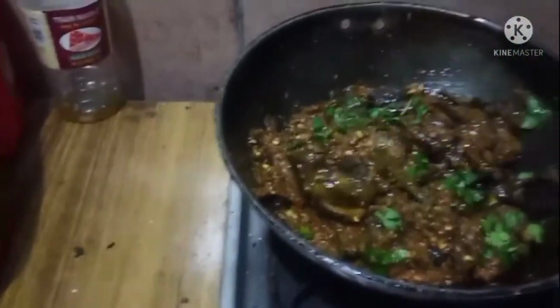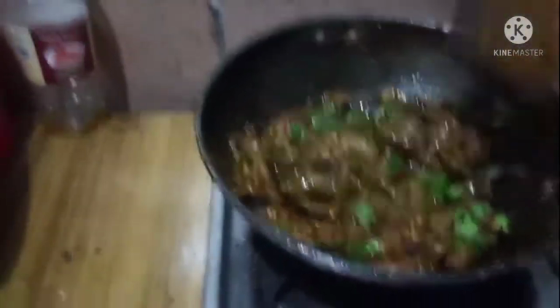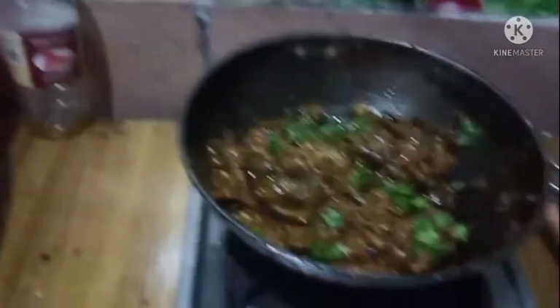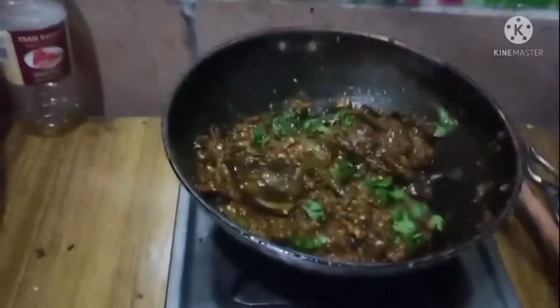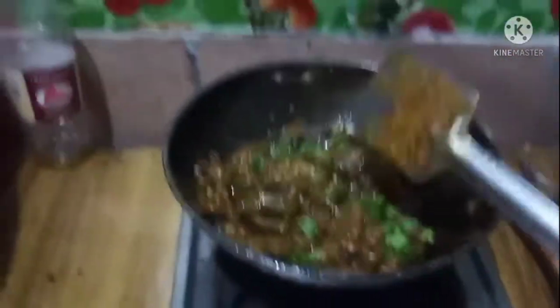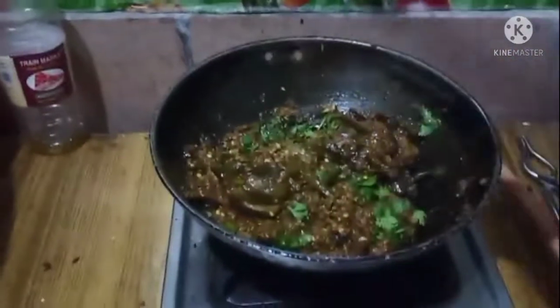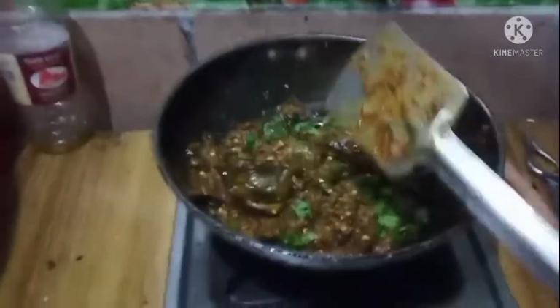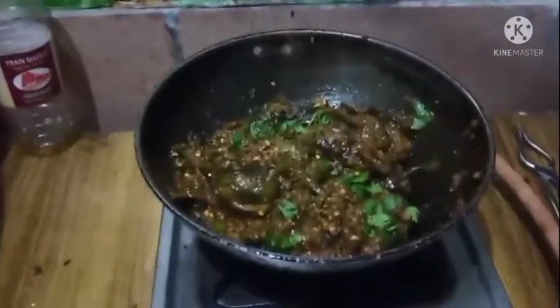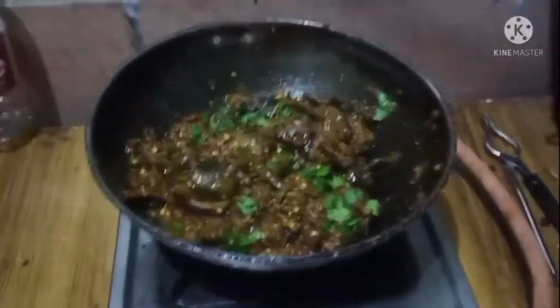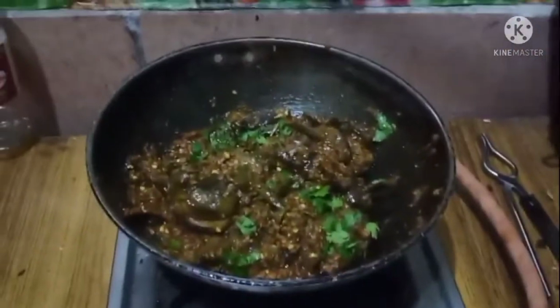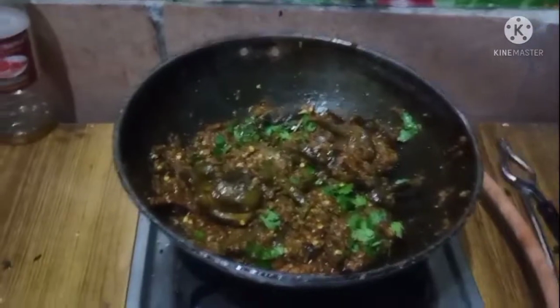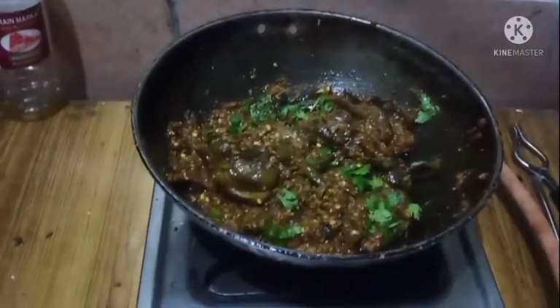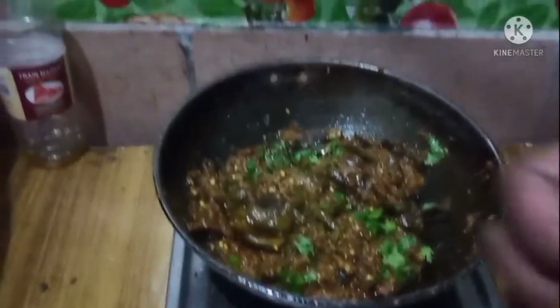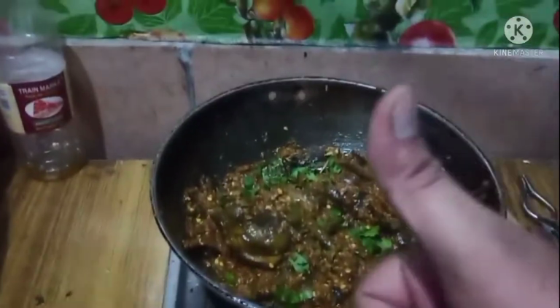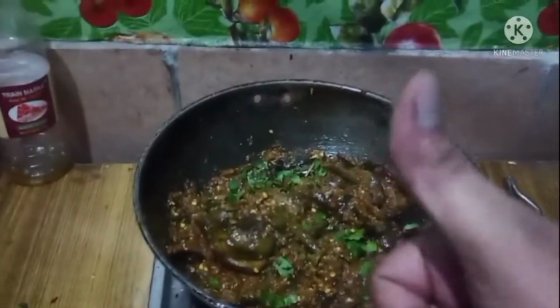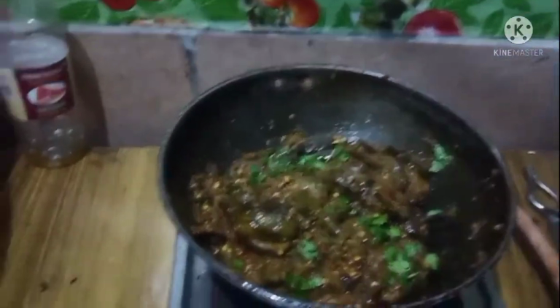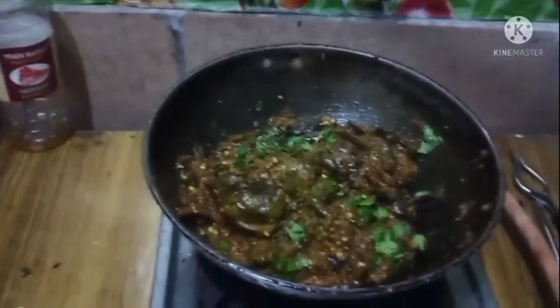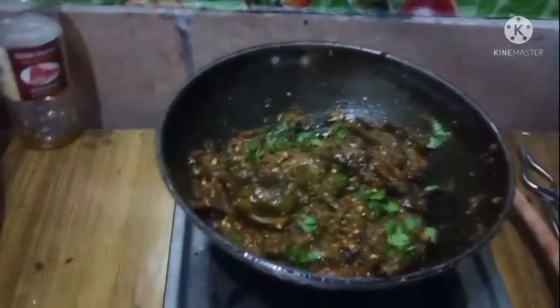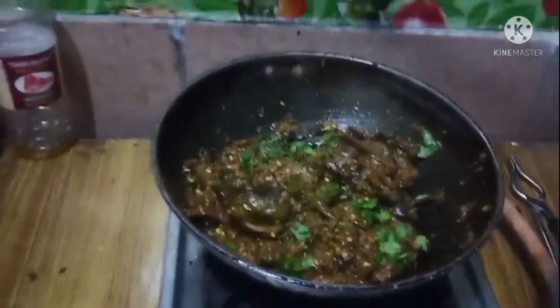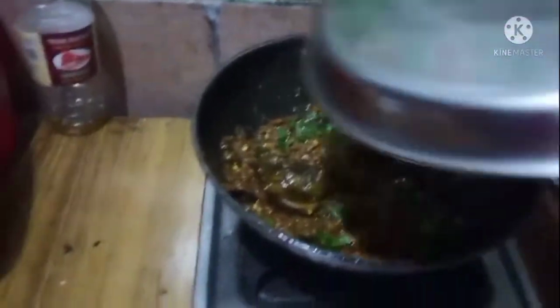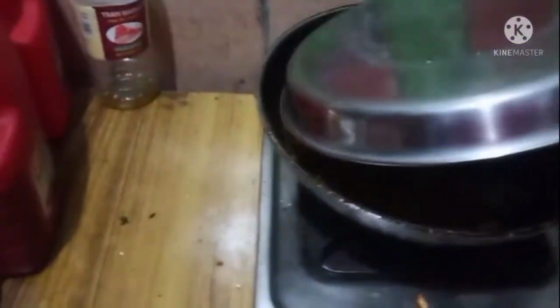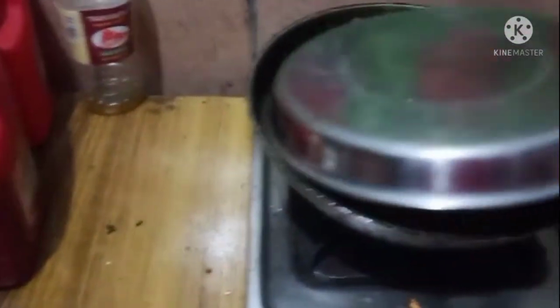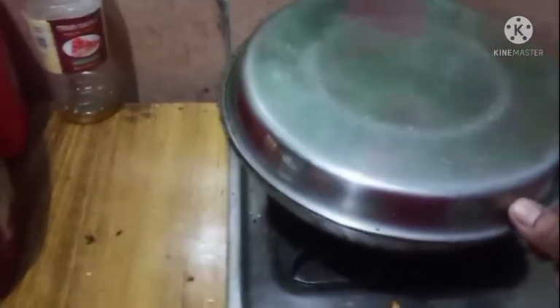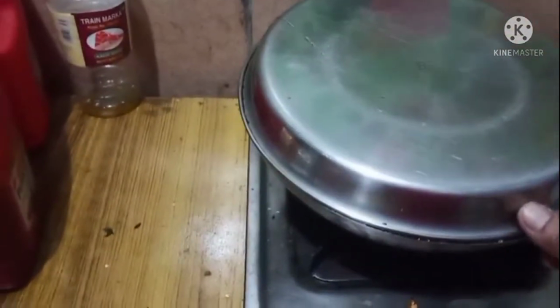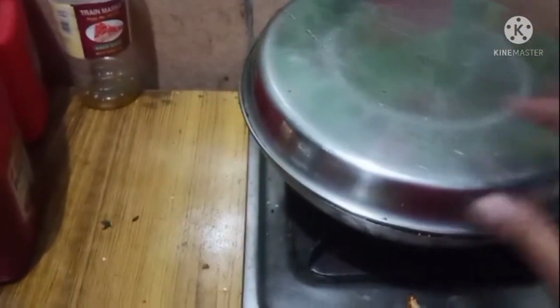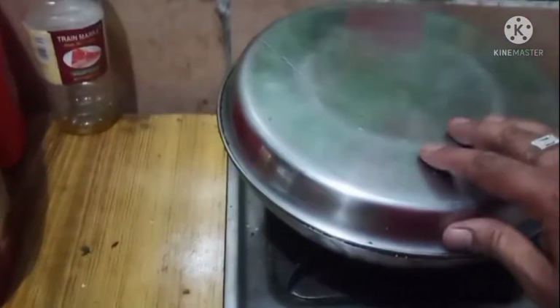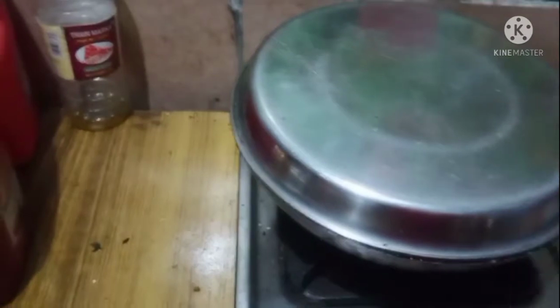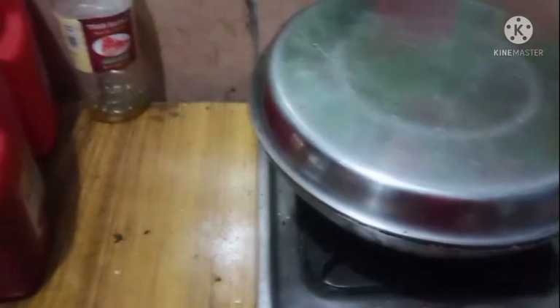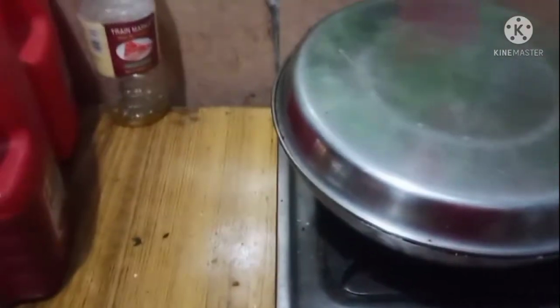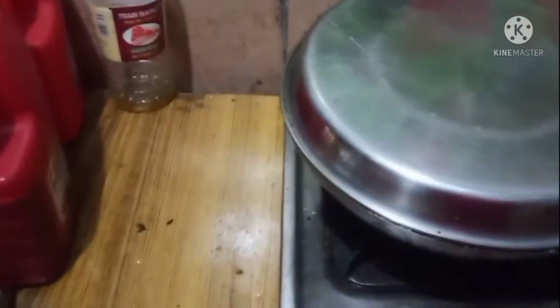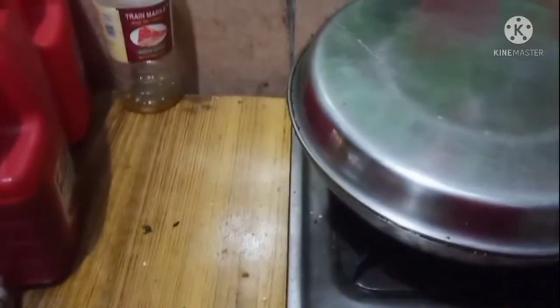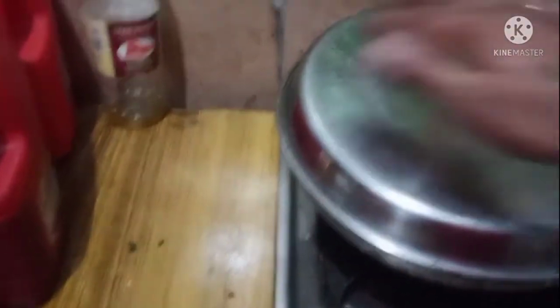I can add a little bit more to the table. Now I'm going to add some more back to the table. I'll add a little bit of the recipe for the table. Let's add some more to the table.